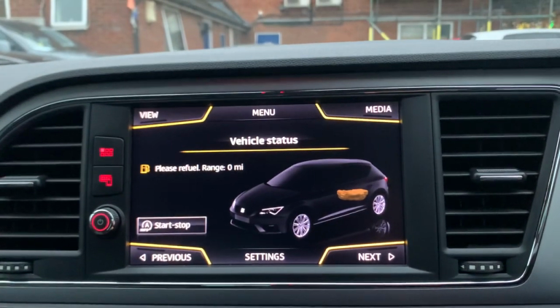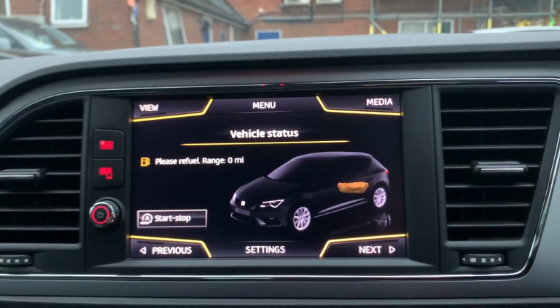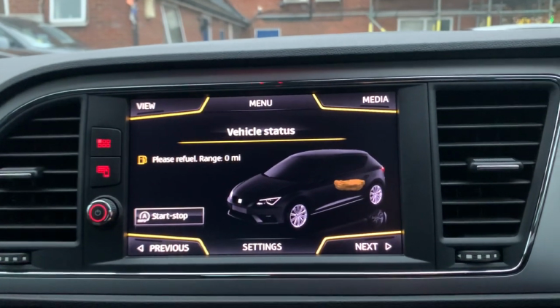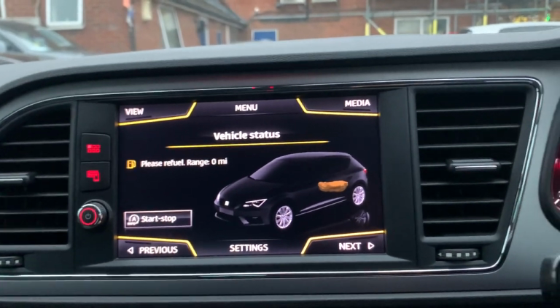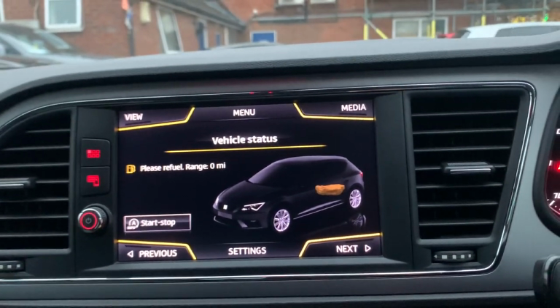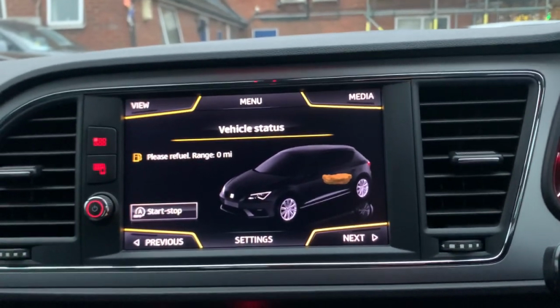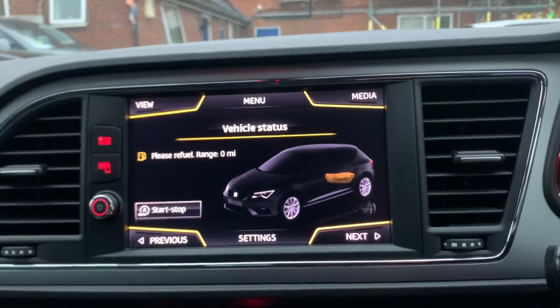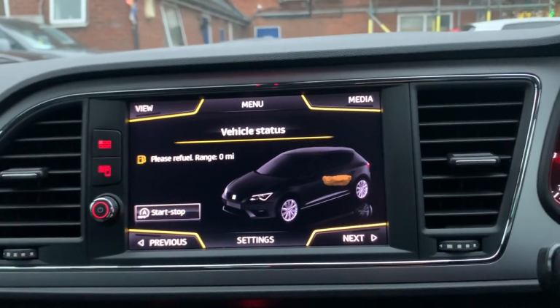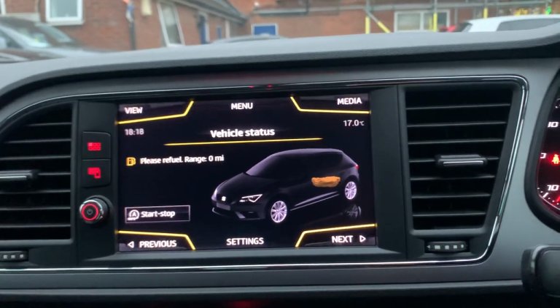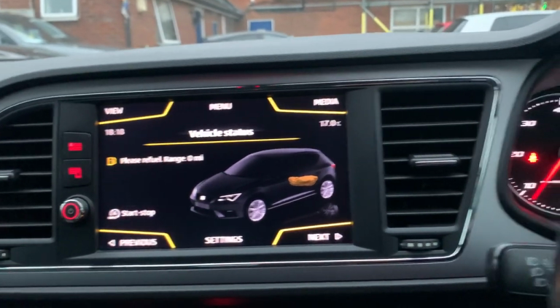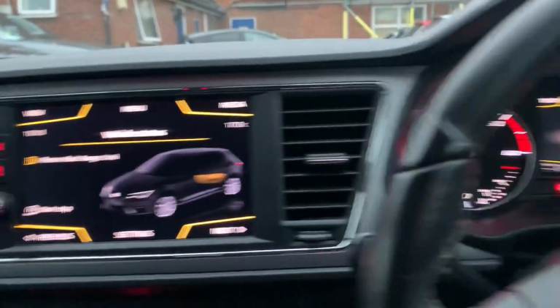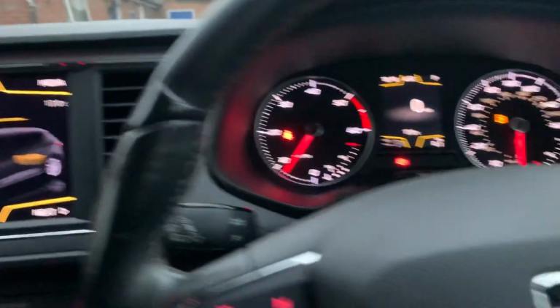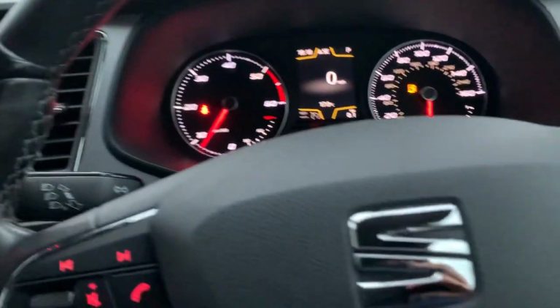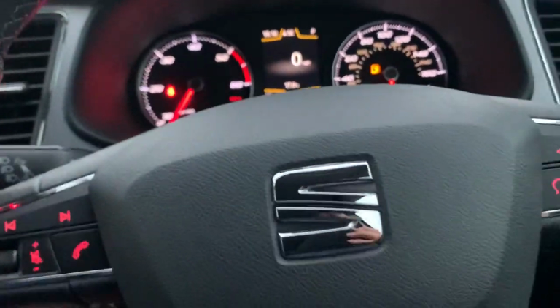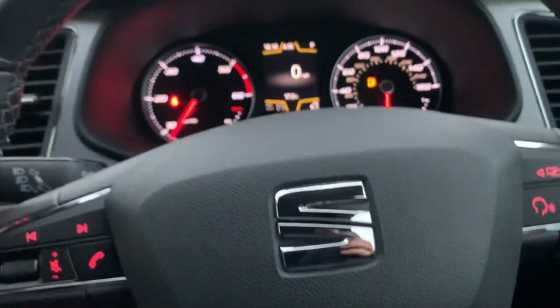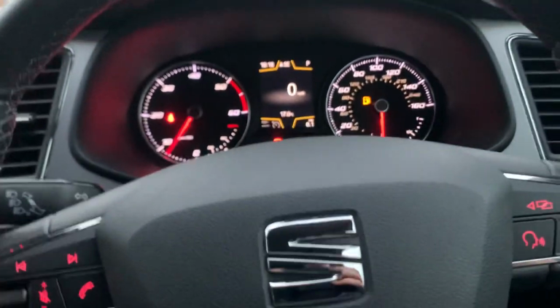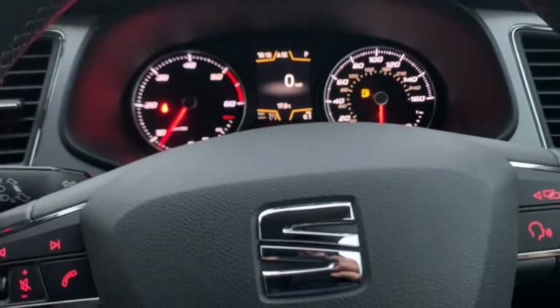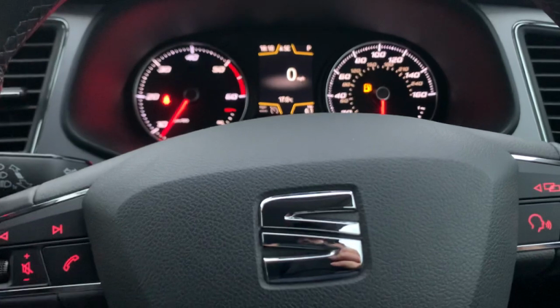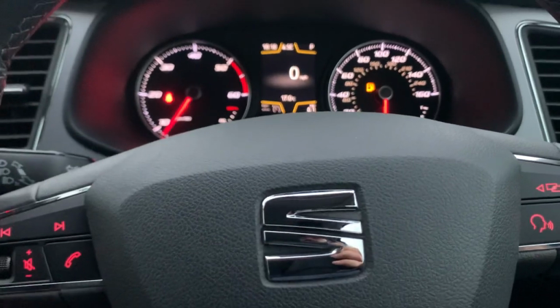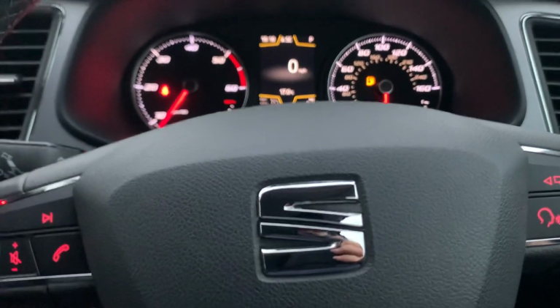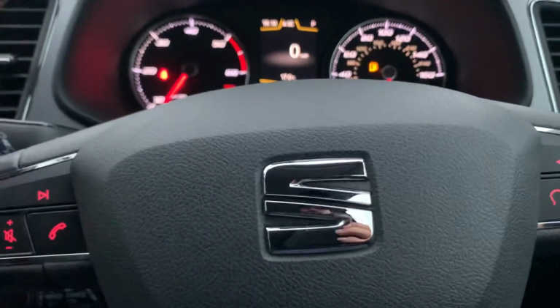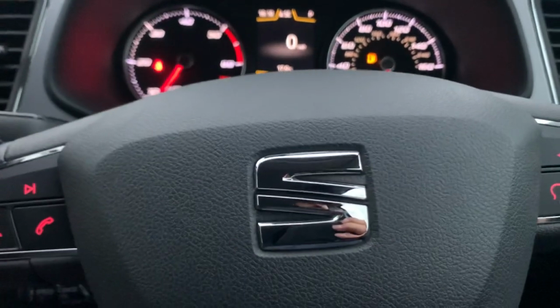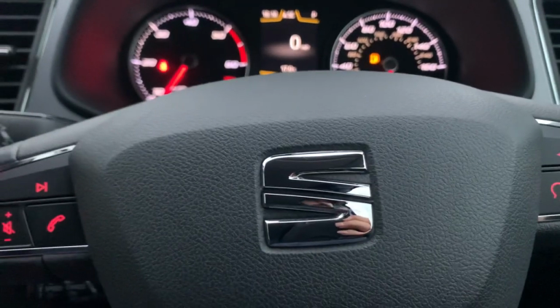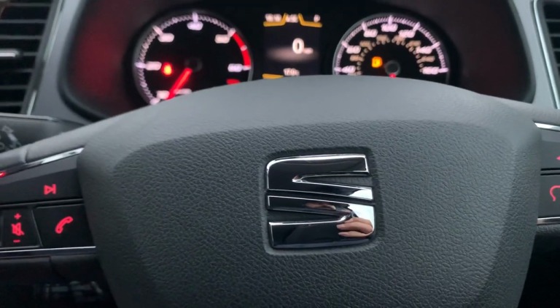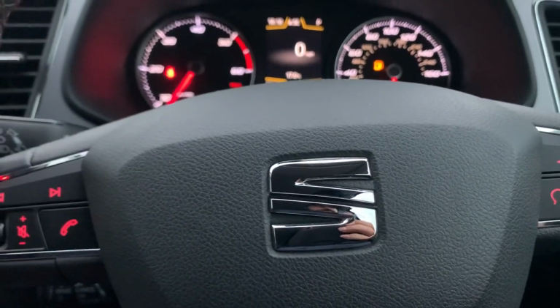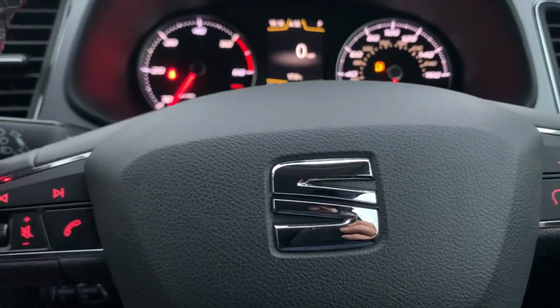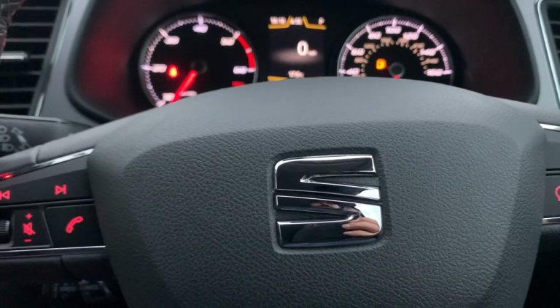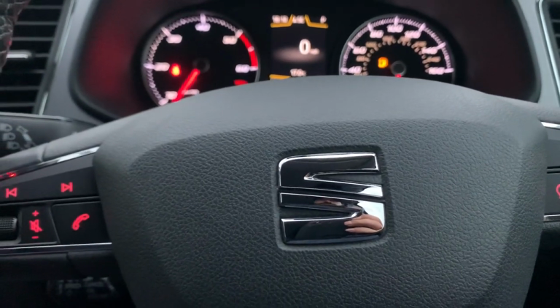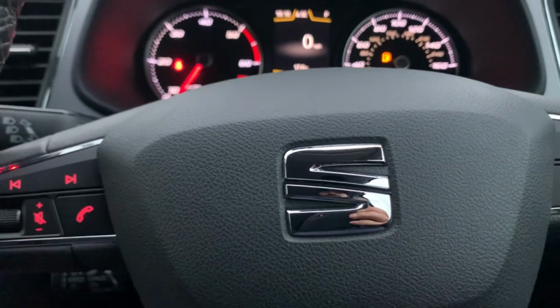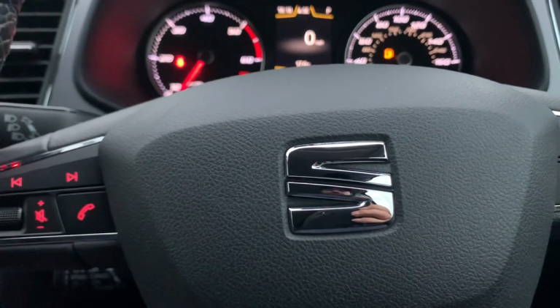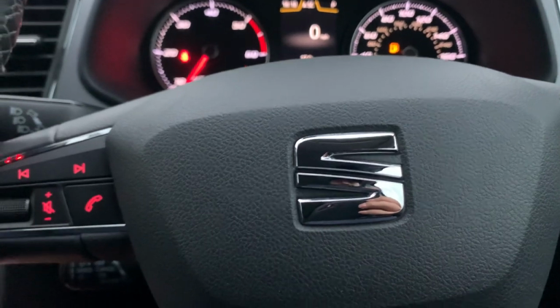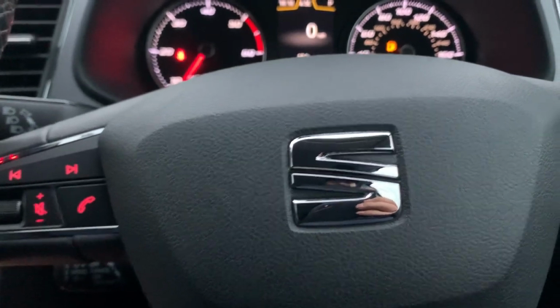The display is telling us we need to fuel up — and of course we'll do that before you come to view the vehicle. That's it for this video. Any questions, please call us on 0208-194-3673, or drop us an email at sales@swmotor.co.uk. Thank you for being with us and see you soon.